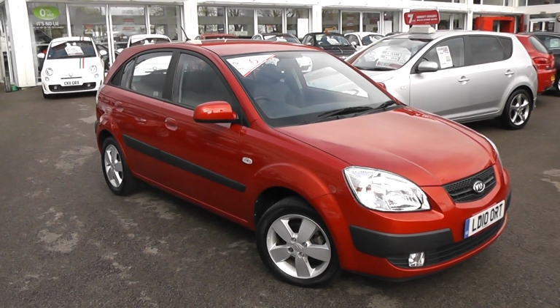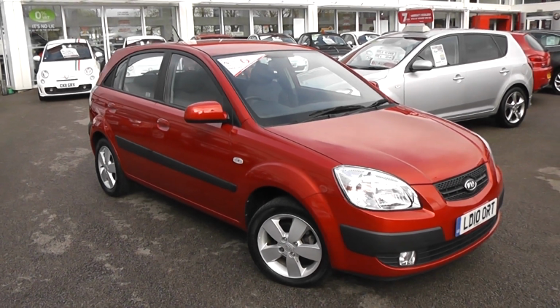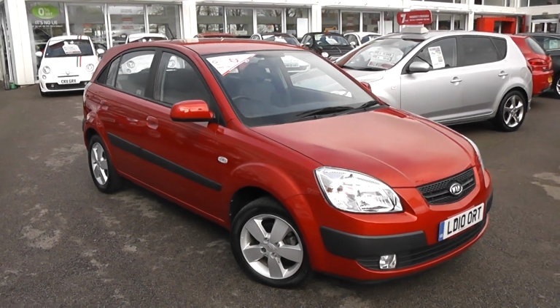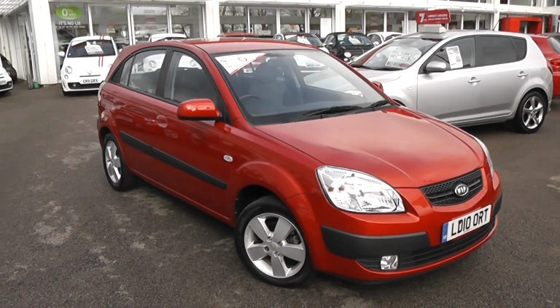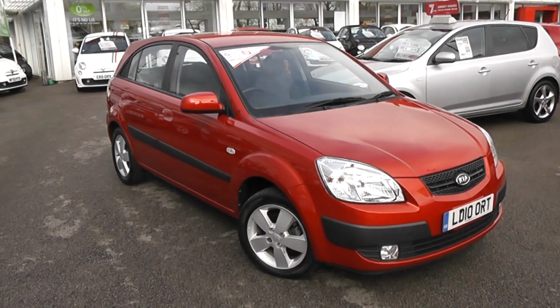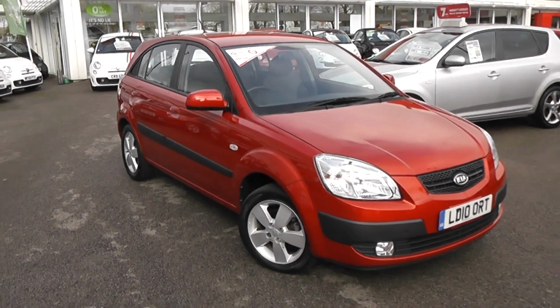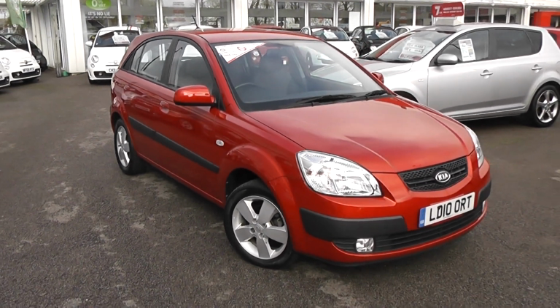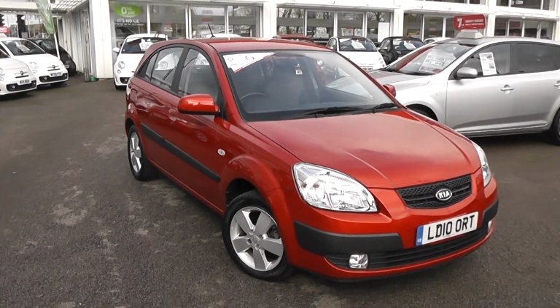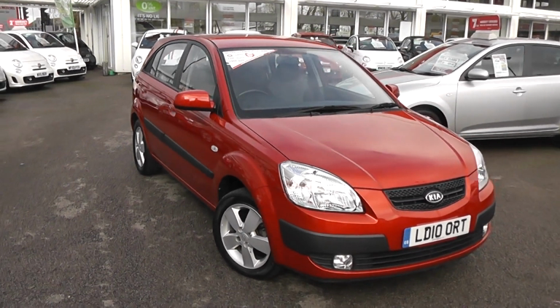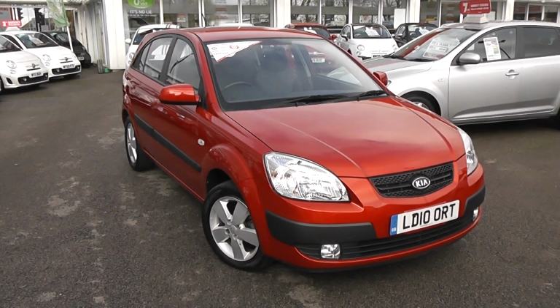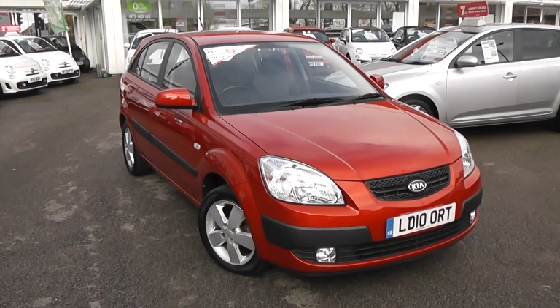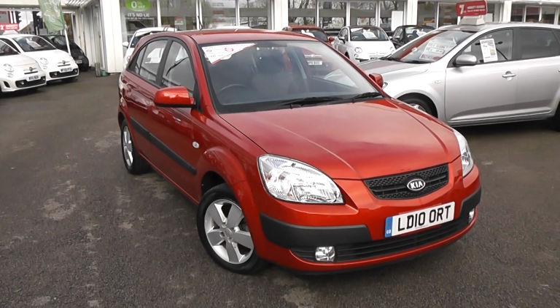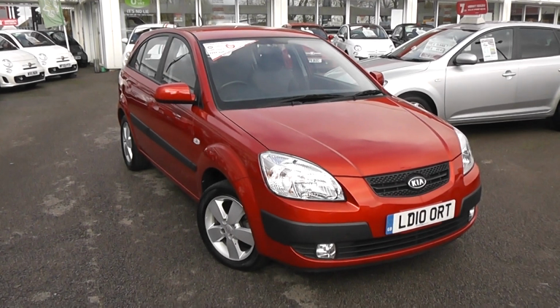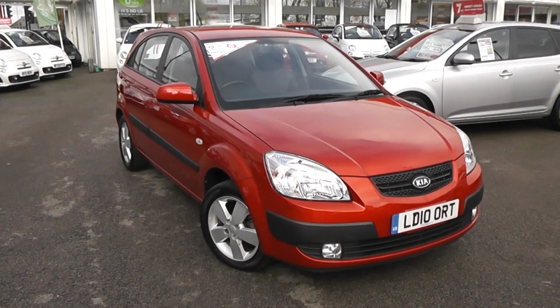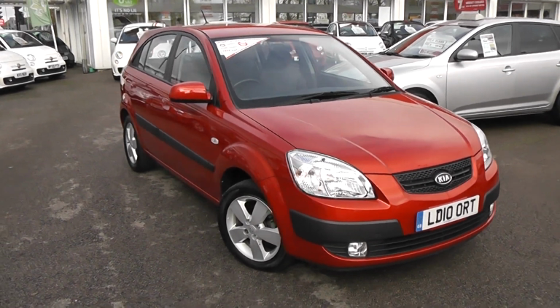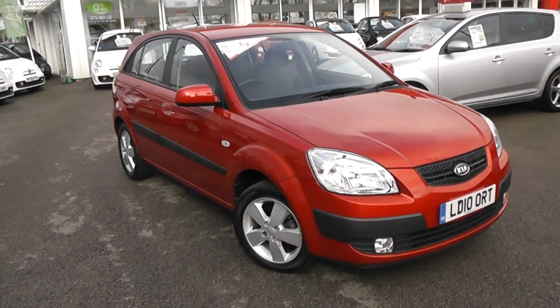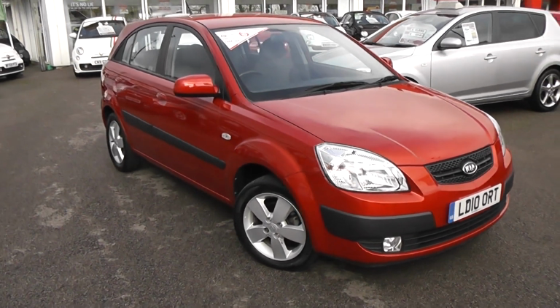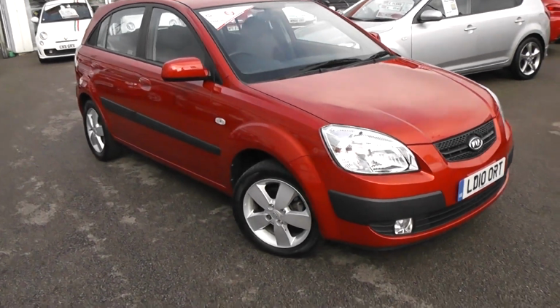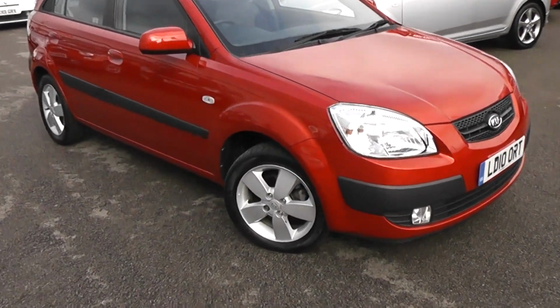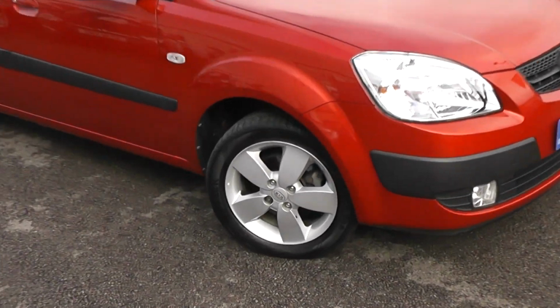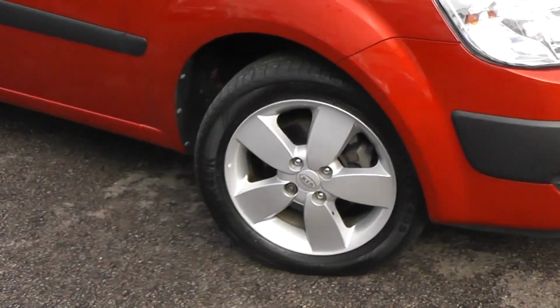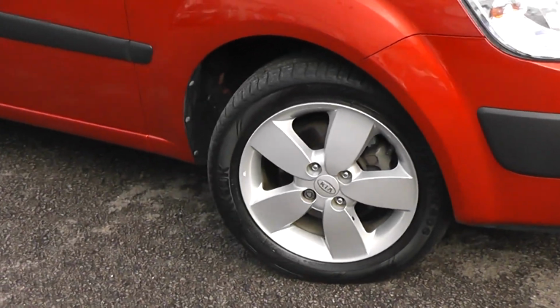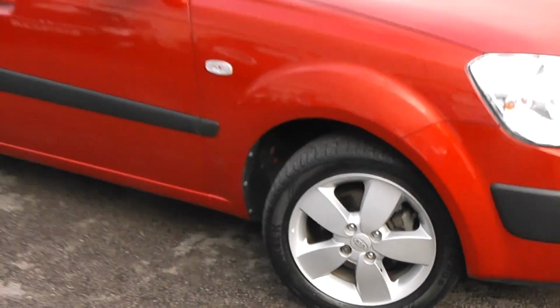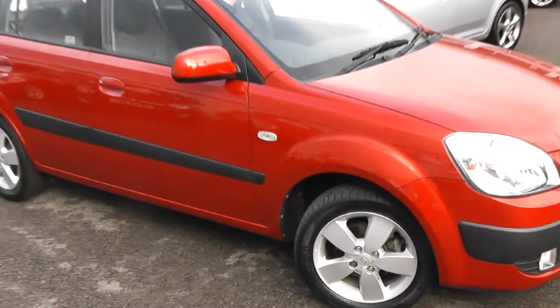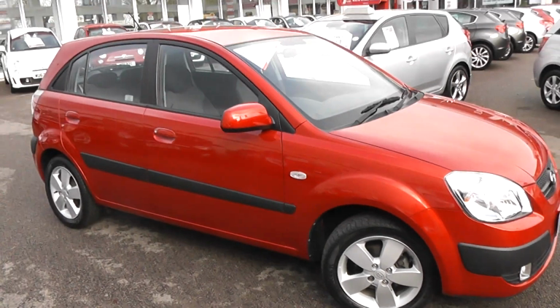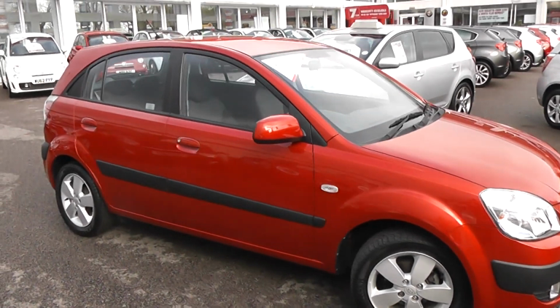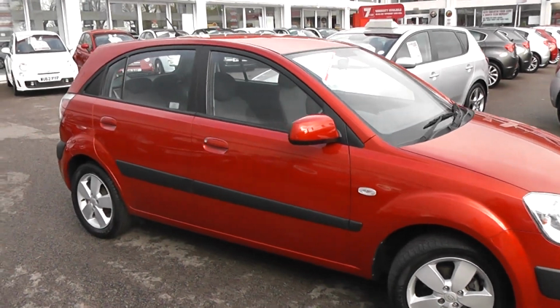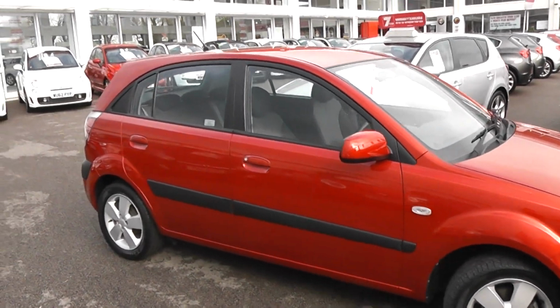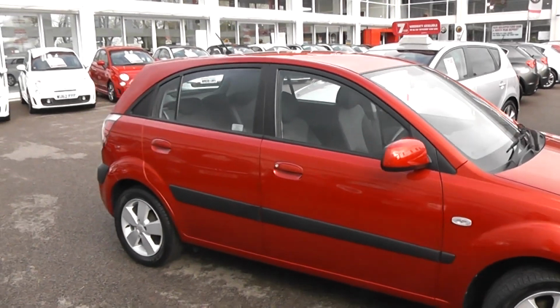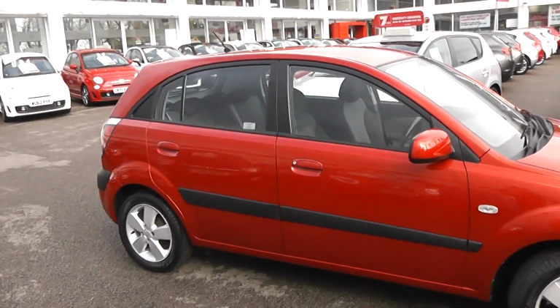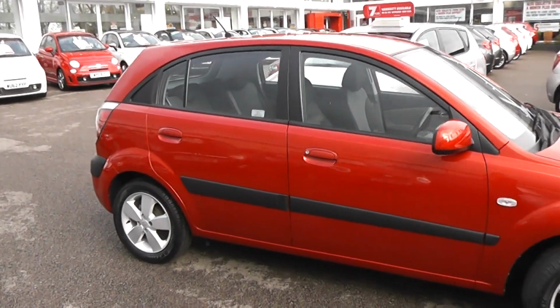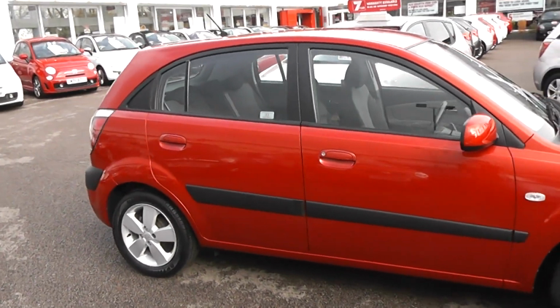As you can see, some of the outside features of this car are colour-coded bumpers, we have large front headlights and front fog lights, 15-inch alloy wheels, colour-coded wing mirrors and door handles, it's a 5-door with remote central locking.